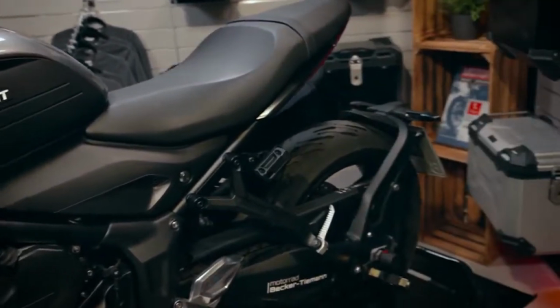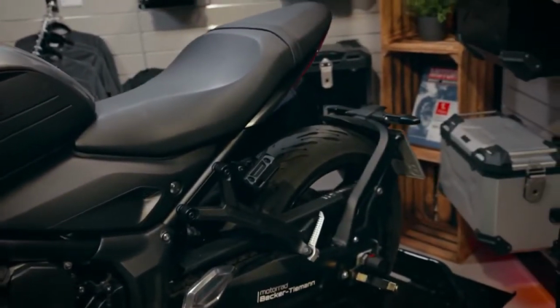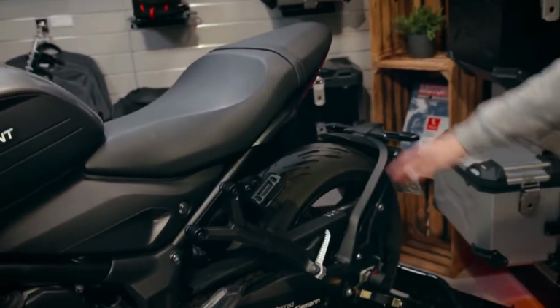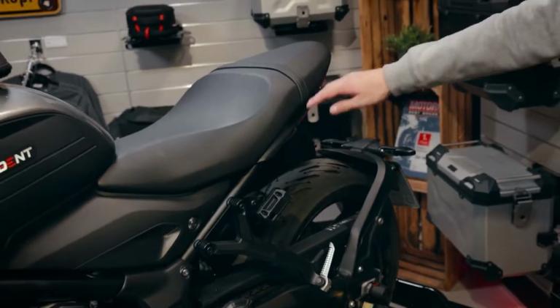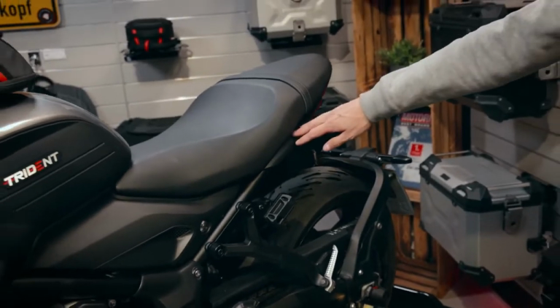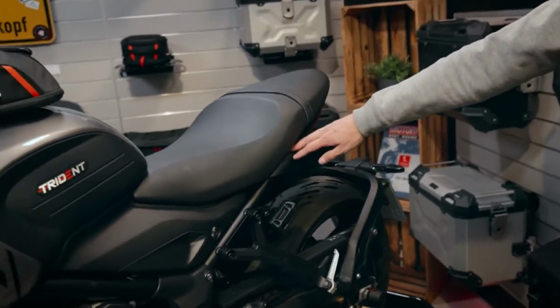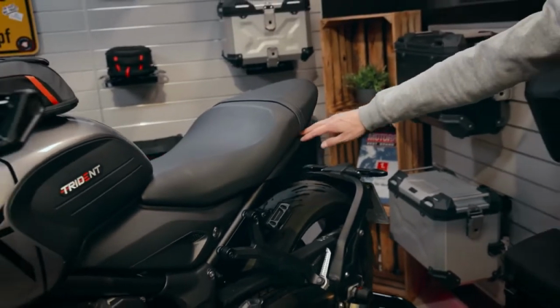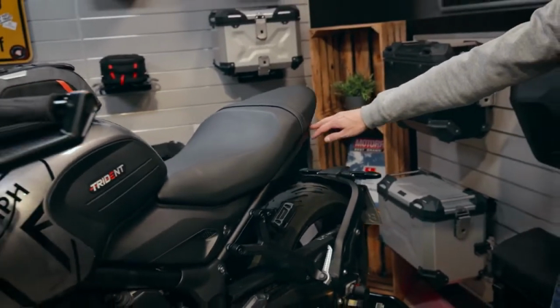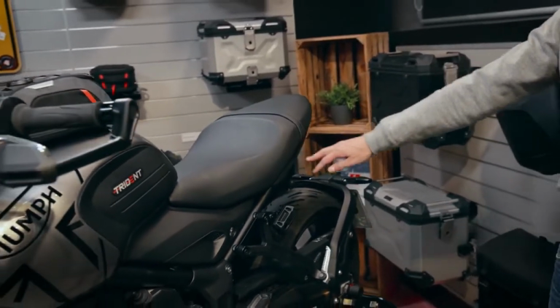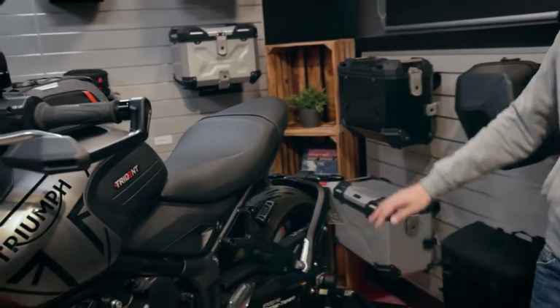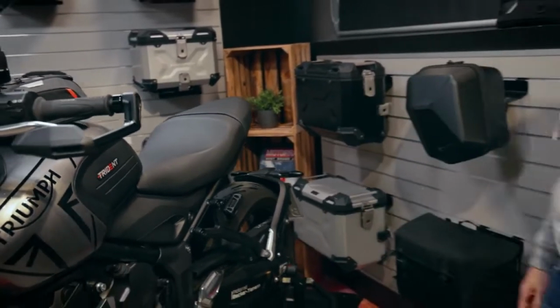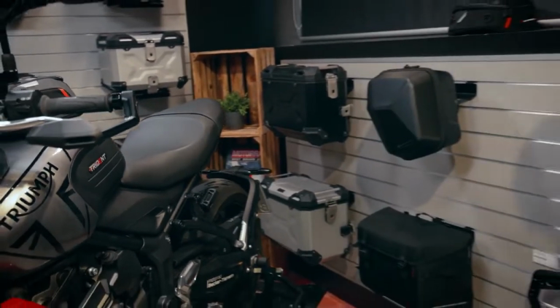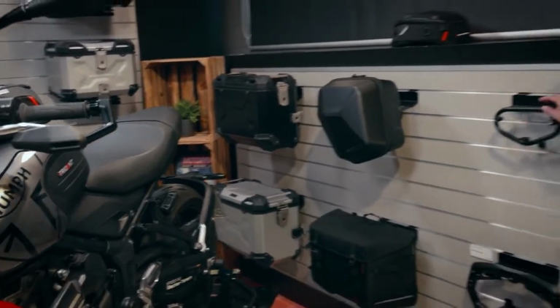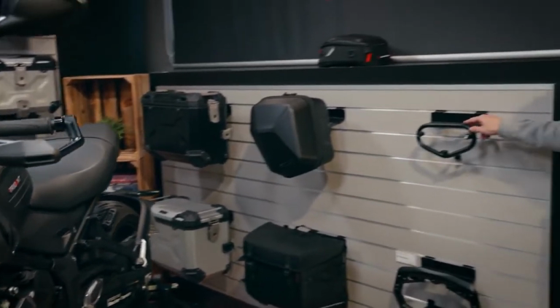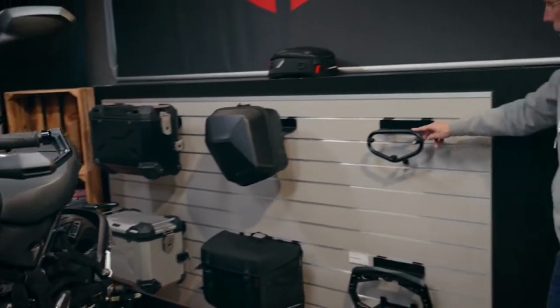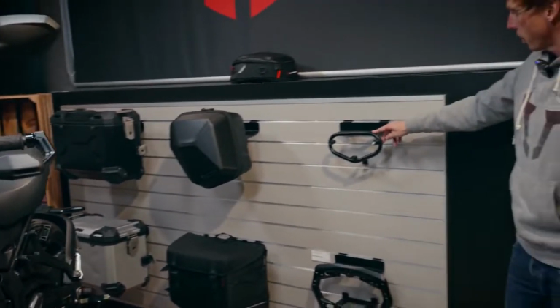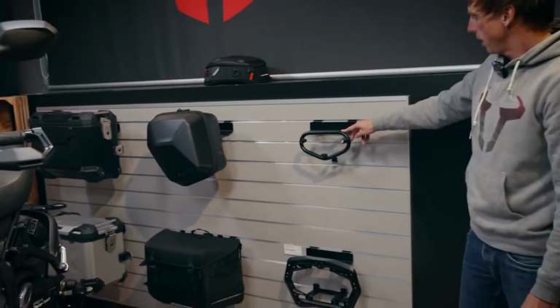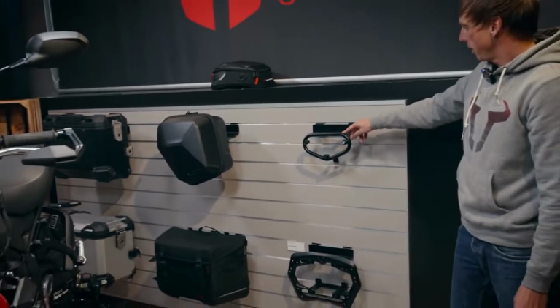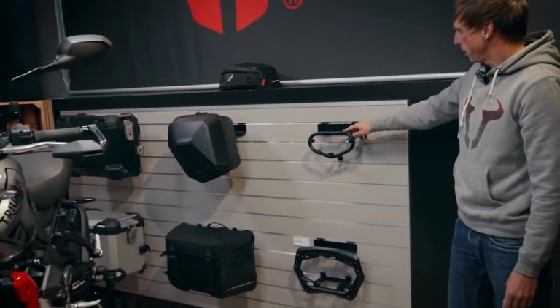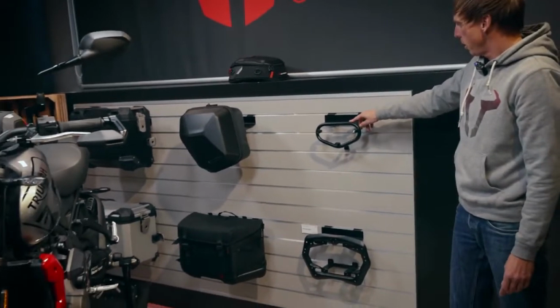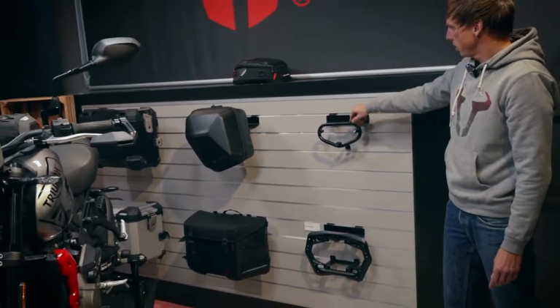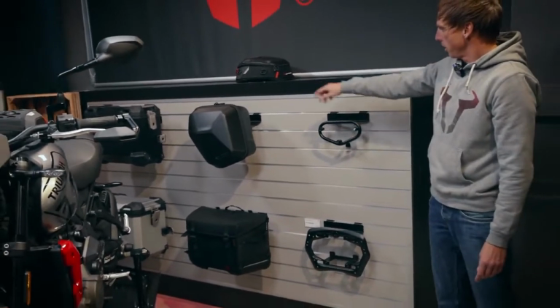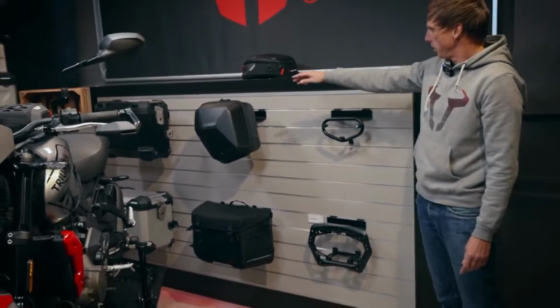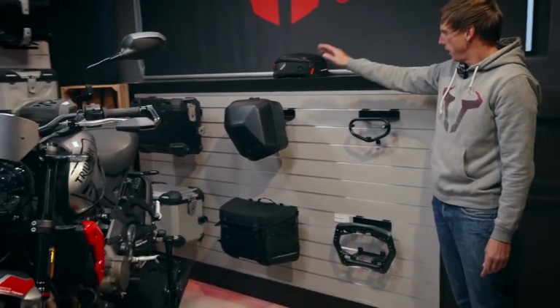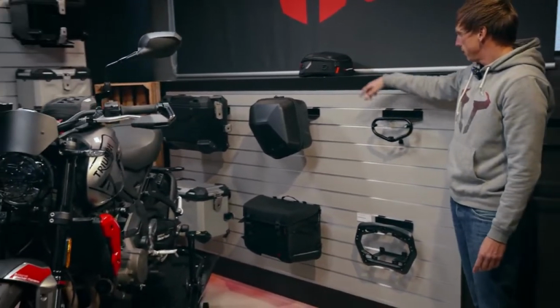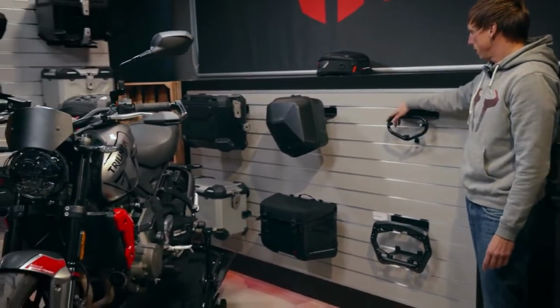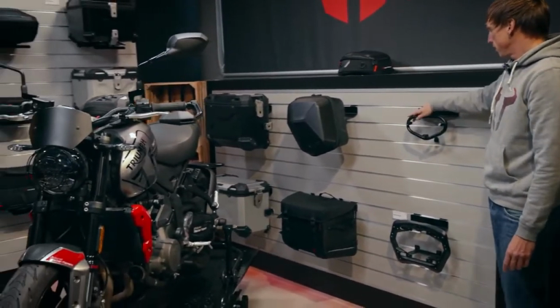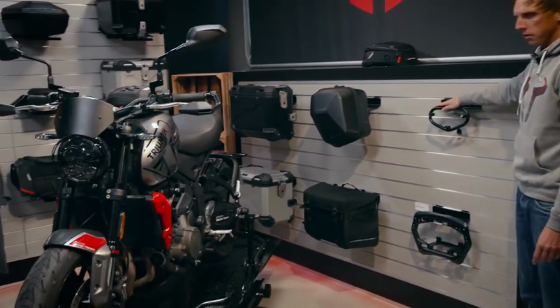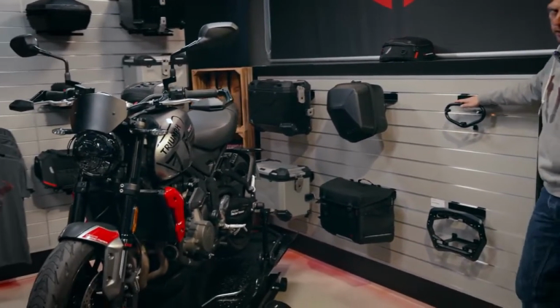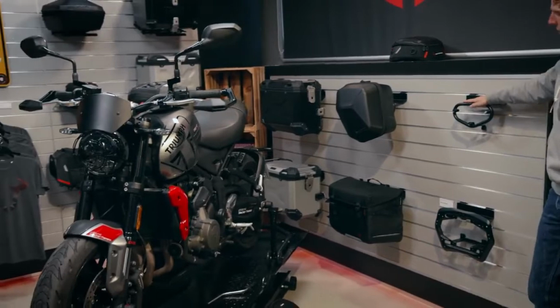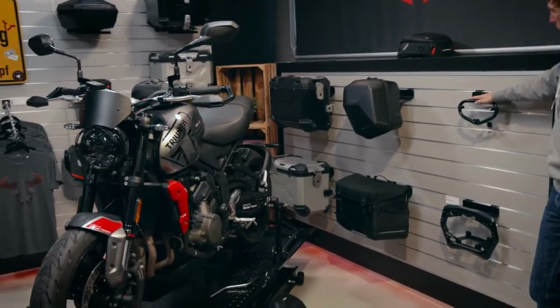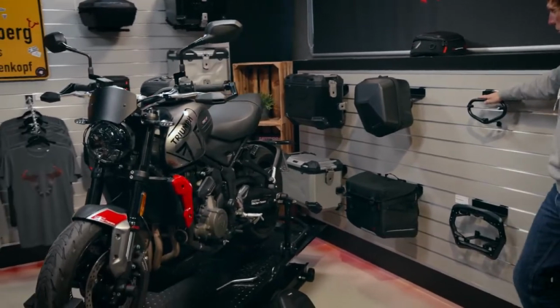We have also built a model-specific SLC side carrier, as you can see here right at the wall, and there you can mount the Urban ABS side cases or the Sidepack if you want.